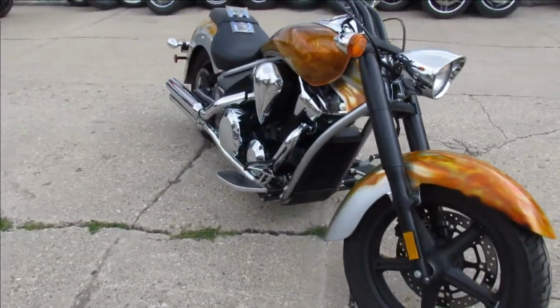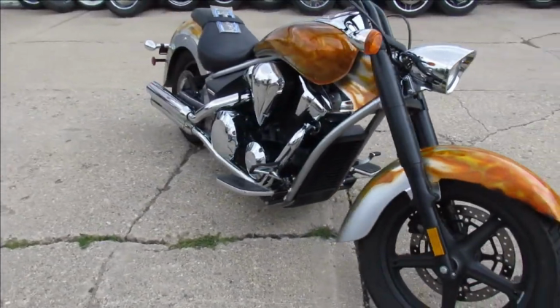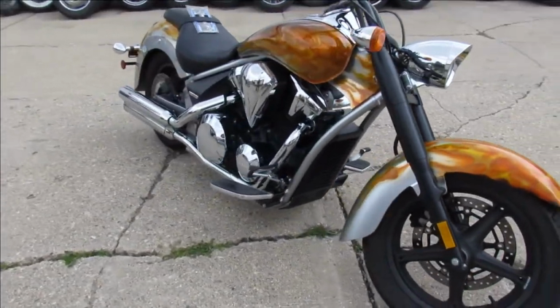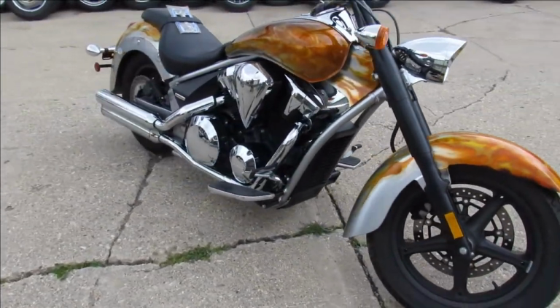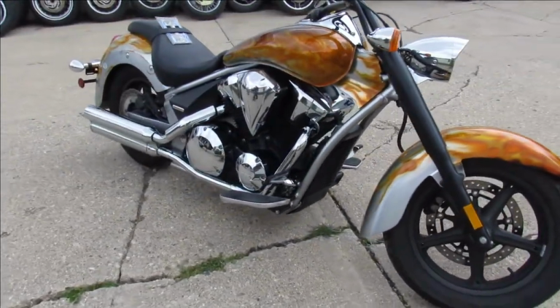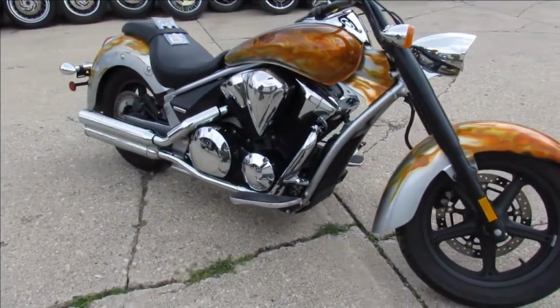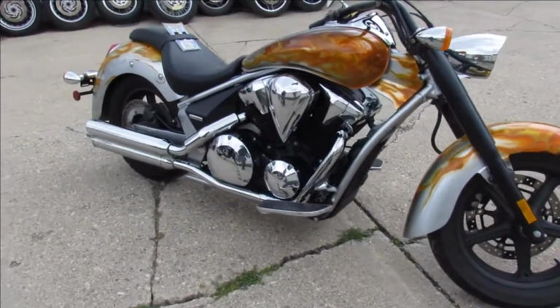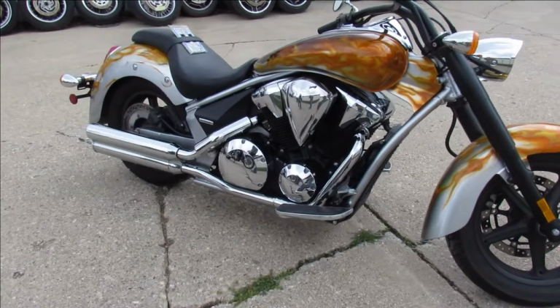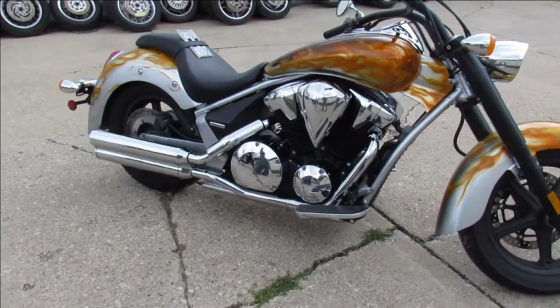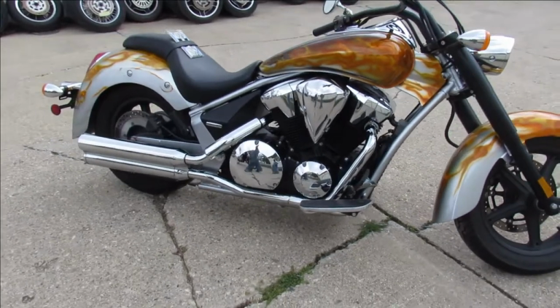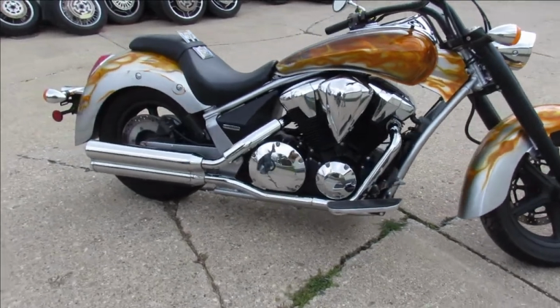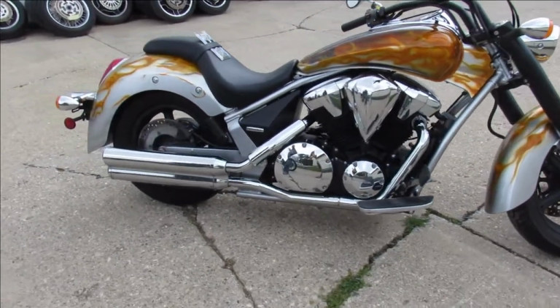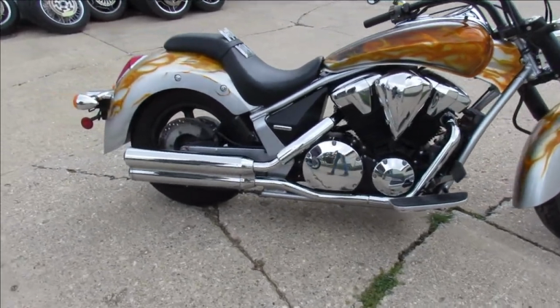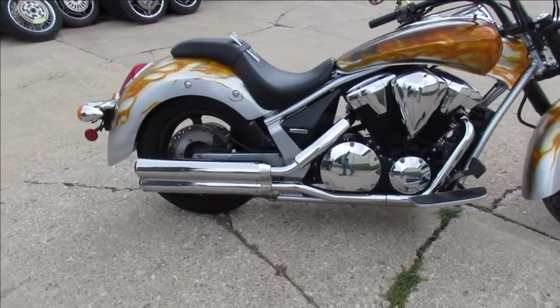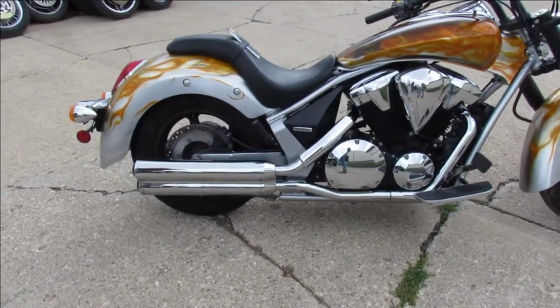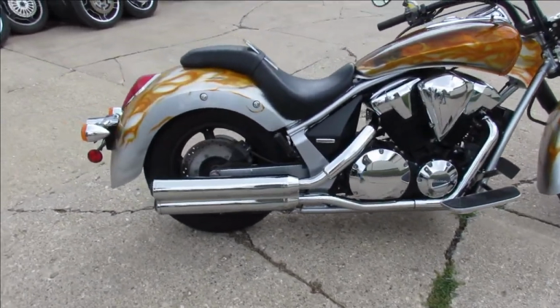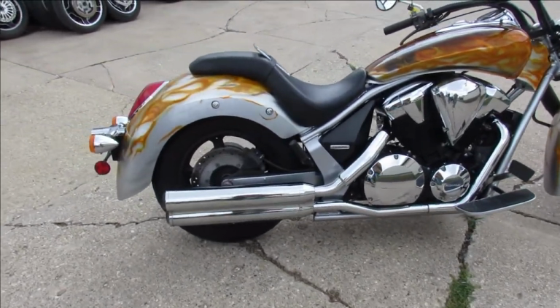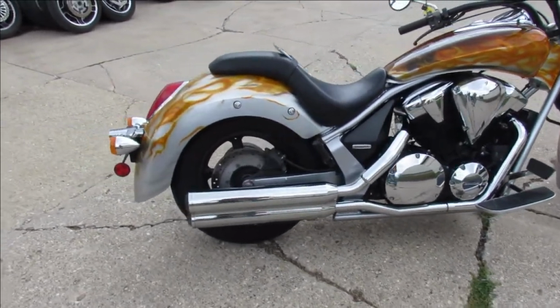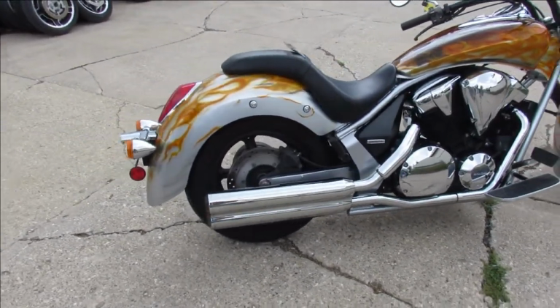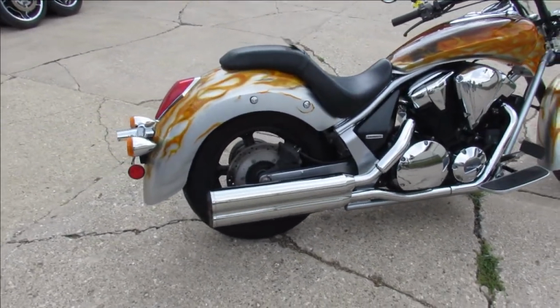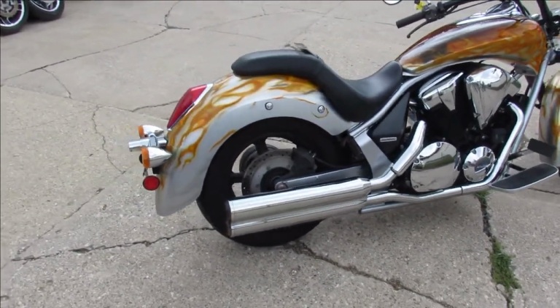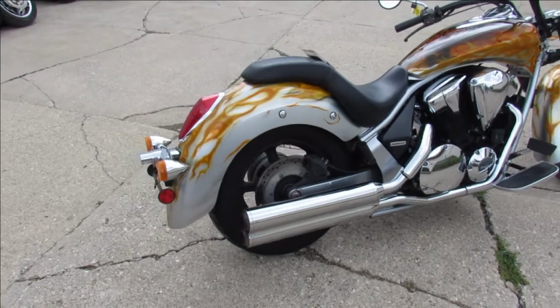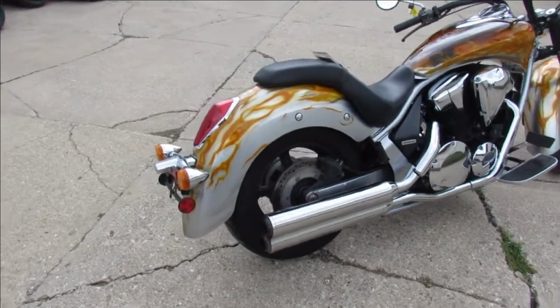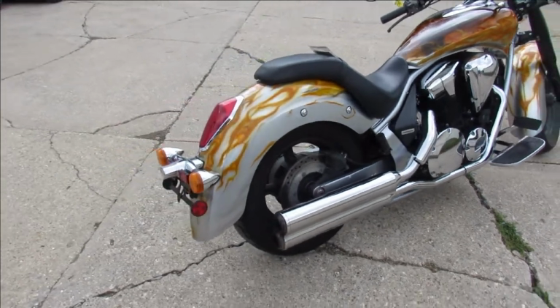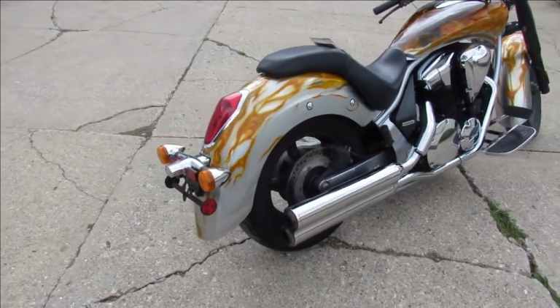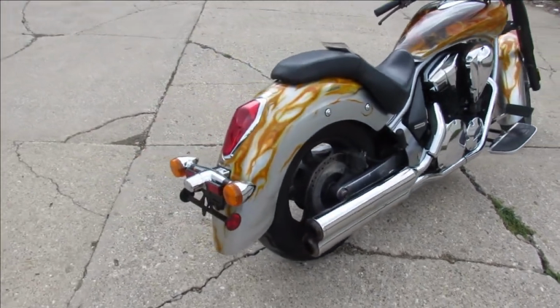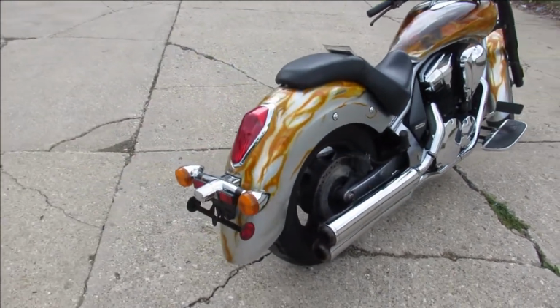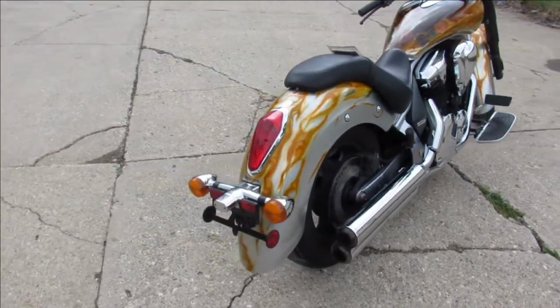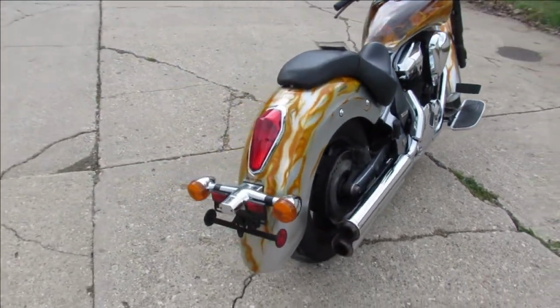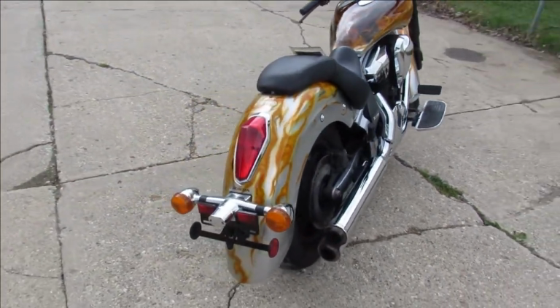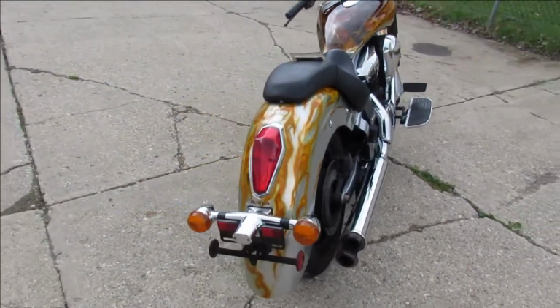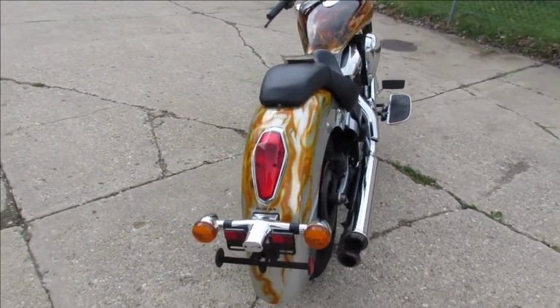Take a close look at this one guys, custom paint done right, inspected, certified, all the fluids have been changed. It includes a one year Honda factory warranty. You can buy this one with confidence. It does have a windshield and saddlebags that come with it.